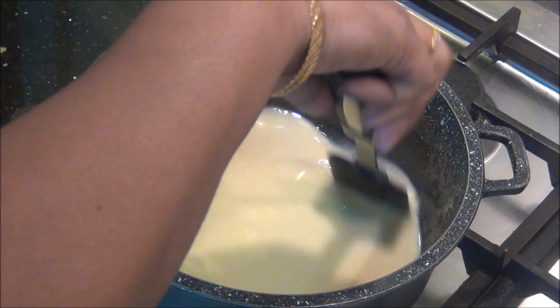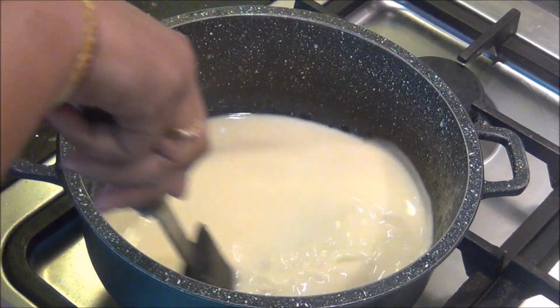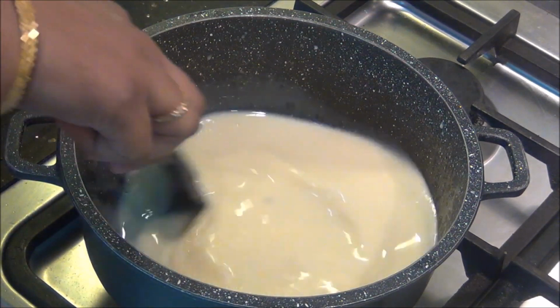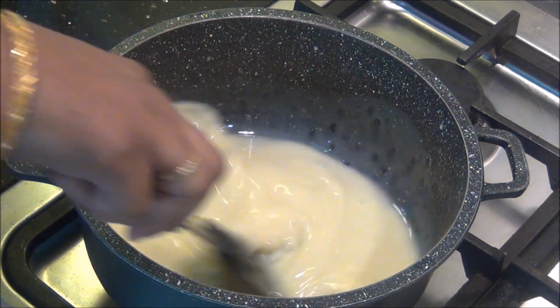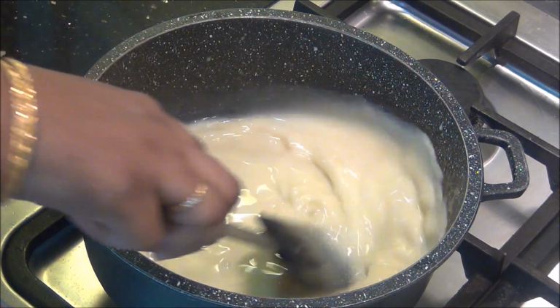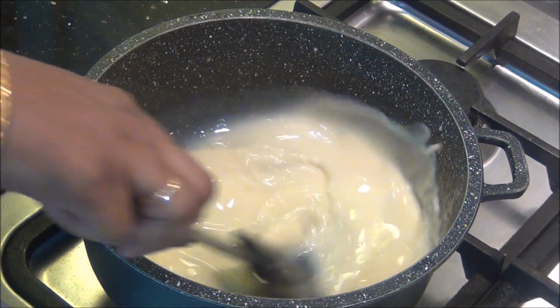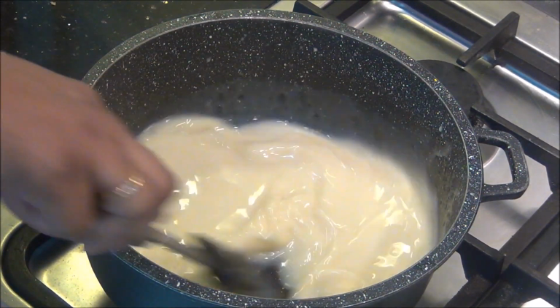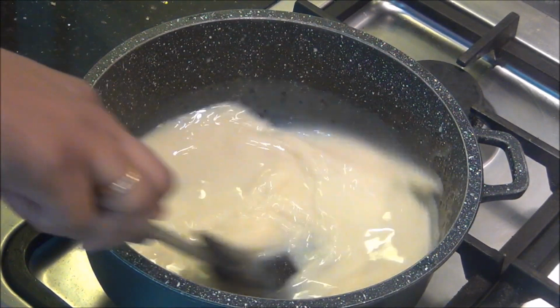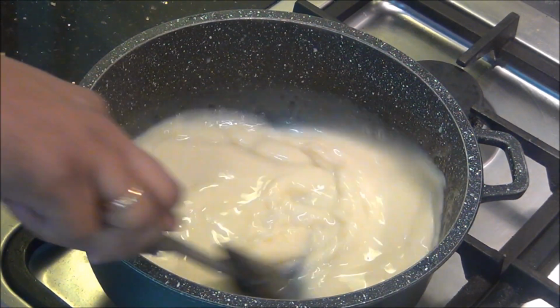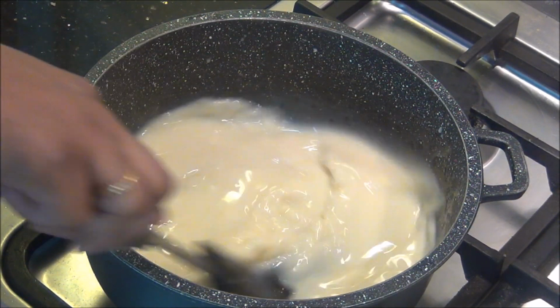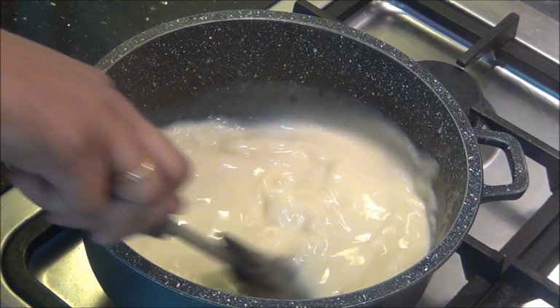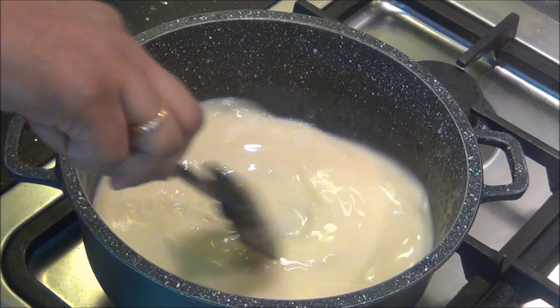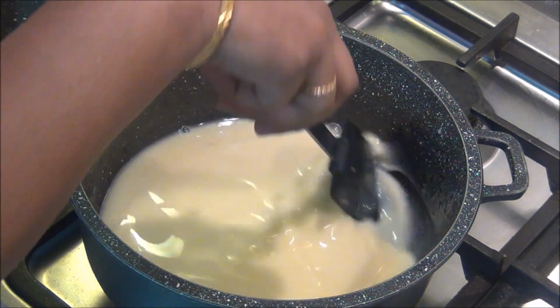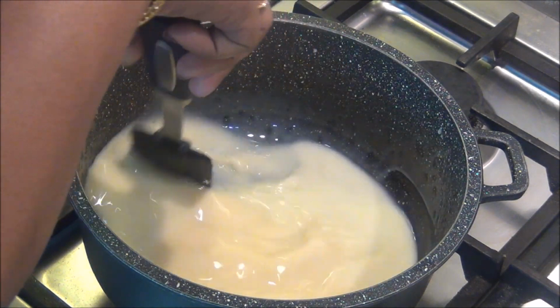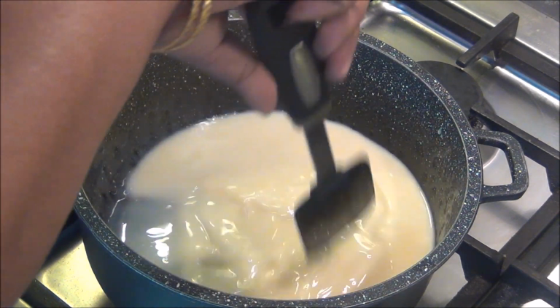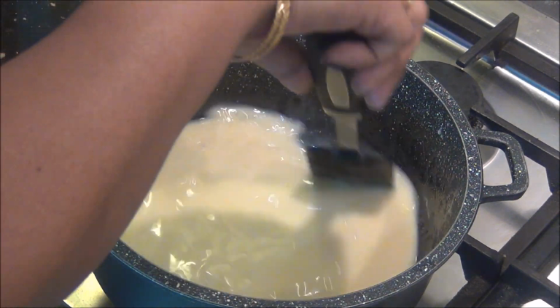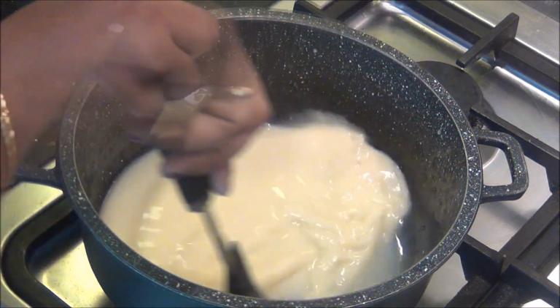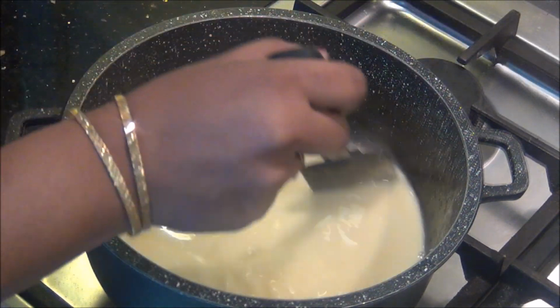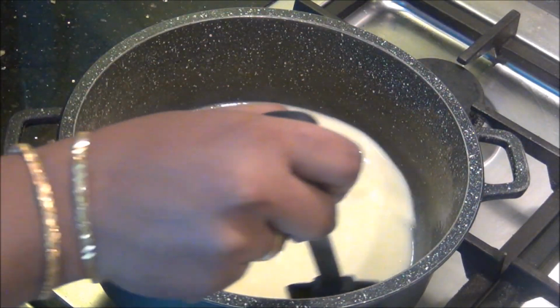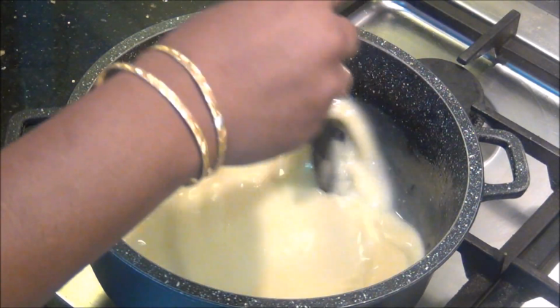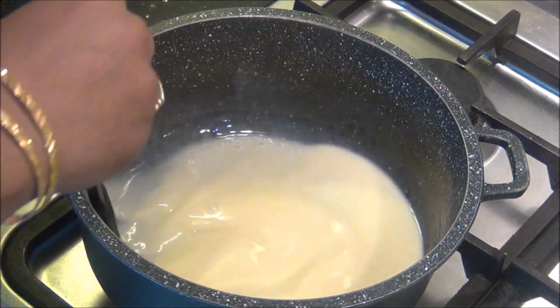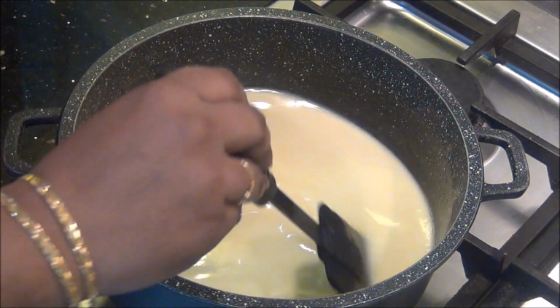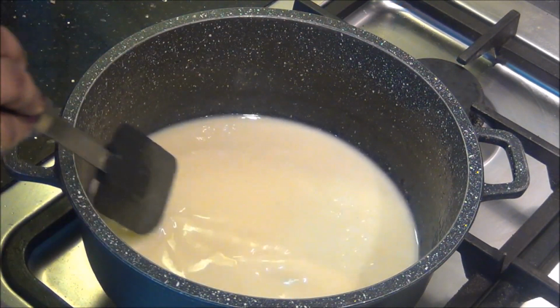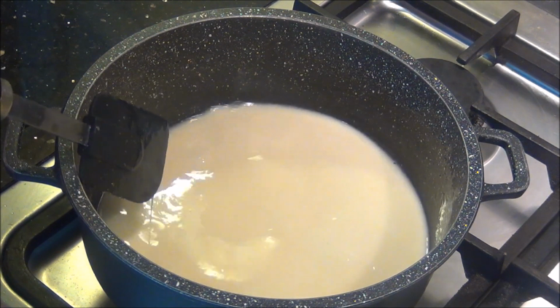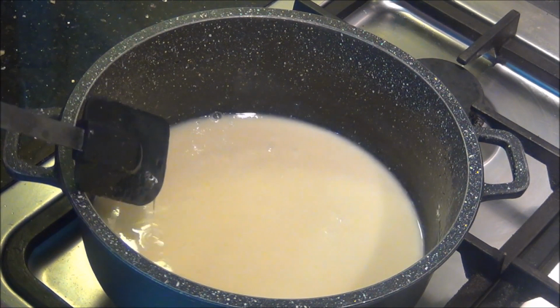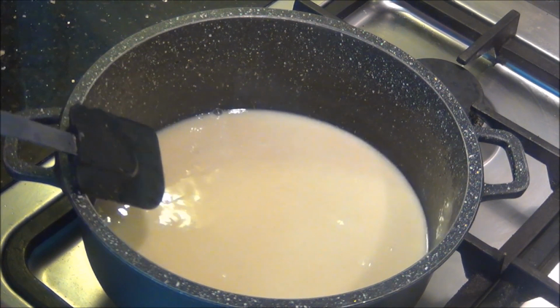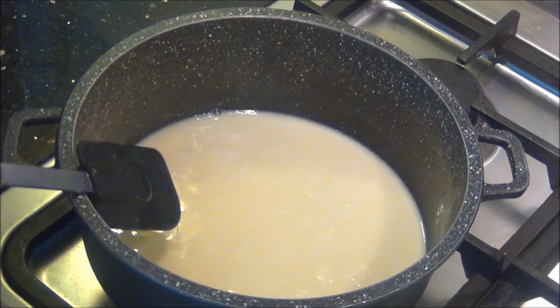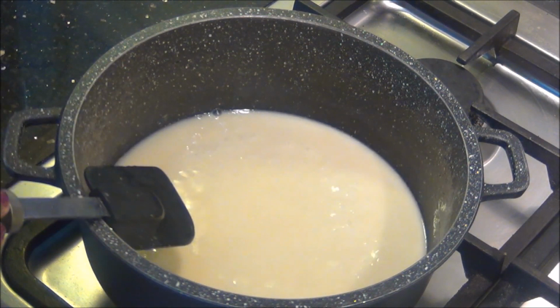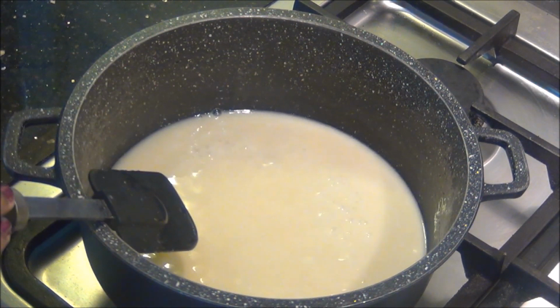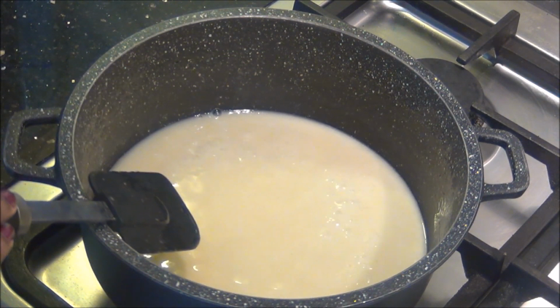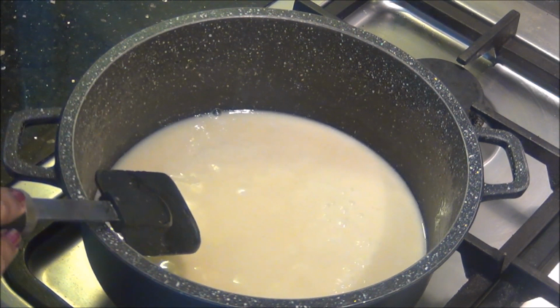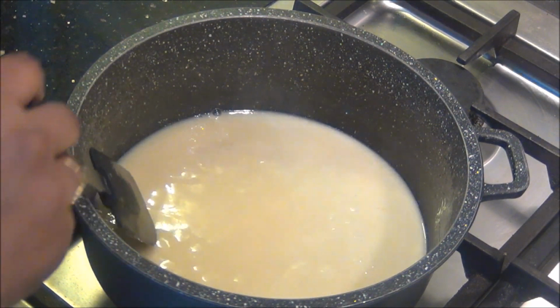Once the sugar, egg yolk, and coconut milk are all combined well, I am going to heat it on a low to medium flame and keep stirring continuously so that the egg does not settle at the bottom and get cooked separately. This will take around 2 to 3 minutes, and you can see it has started boiling.